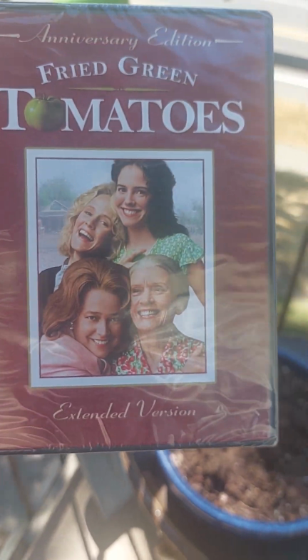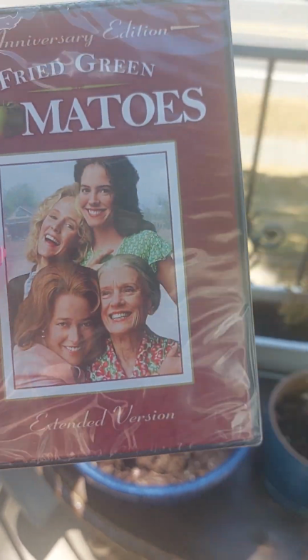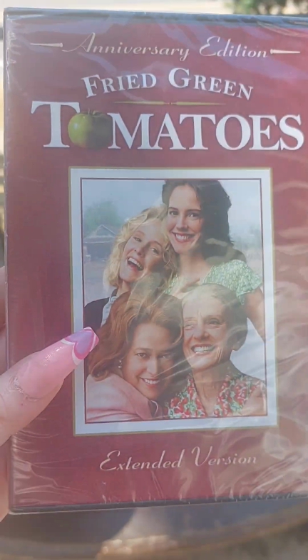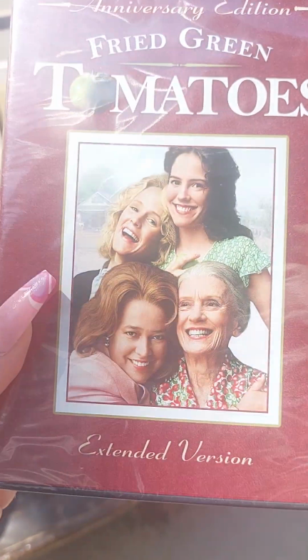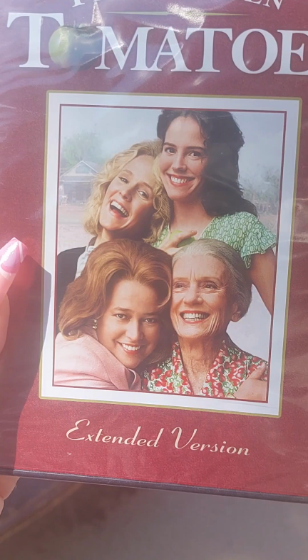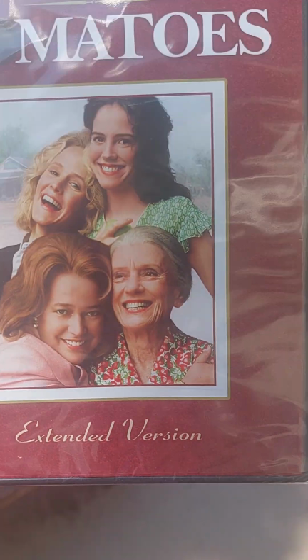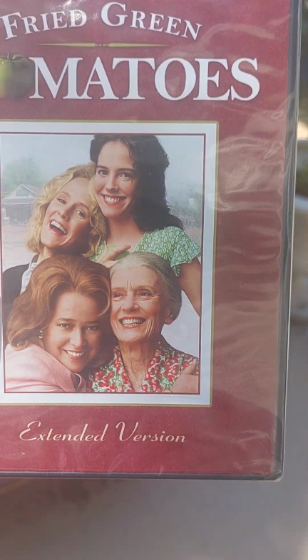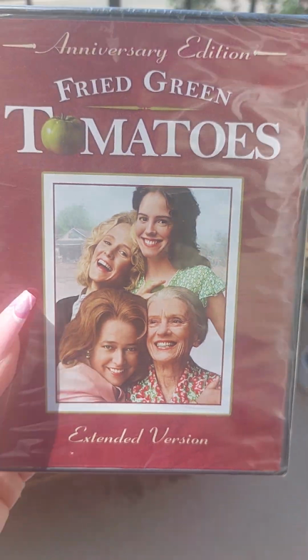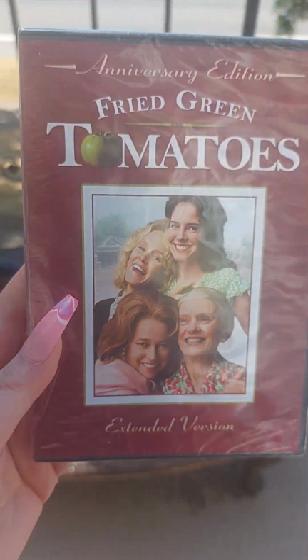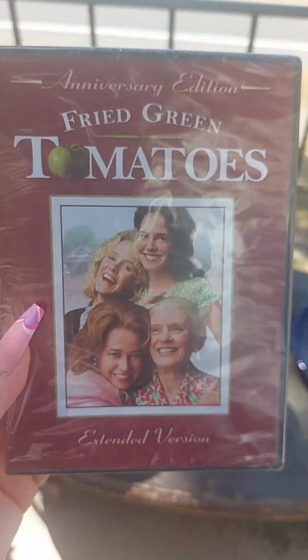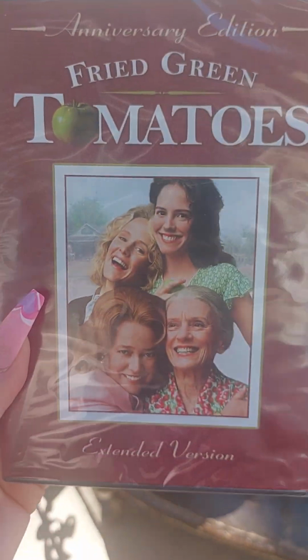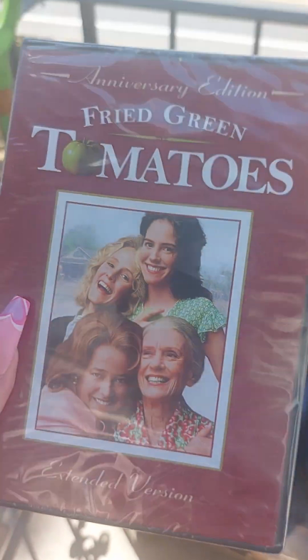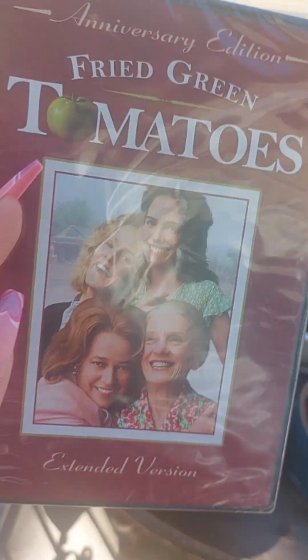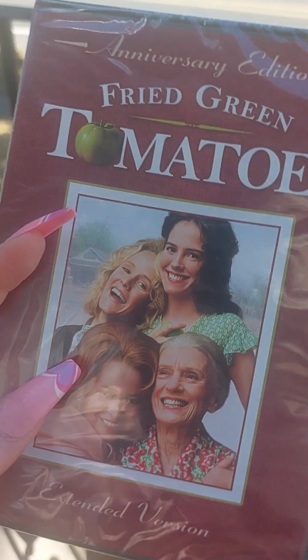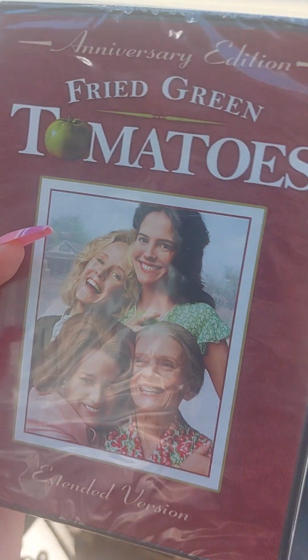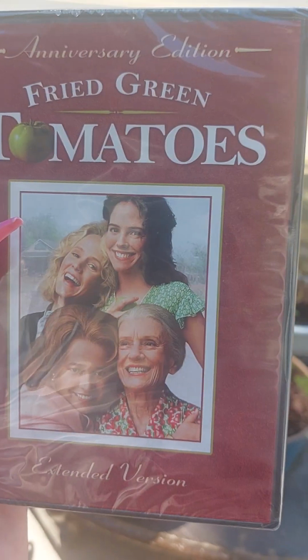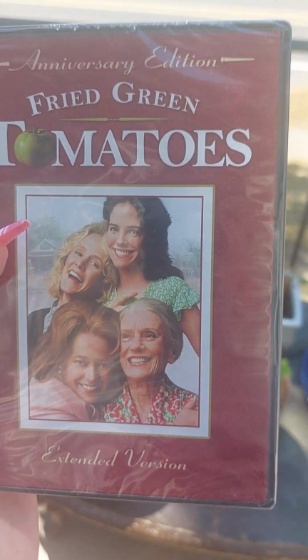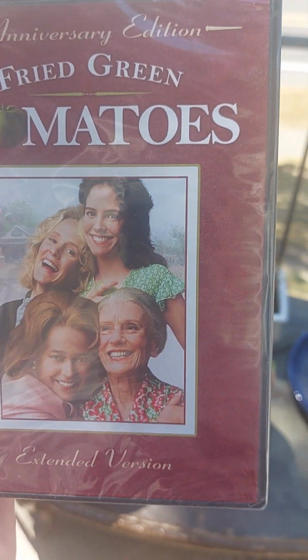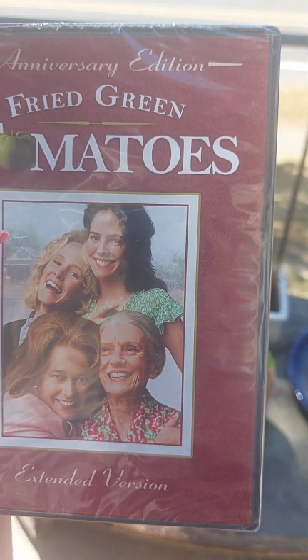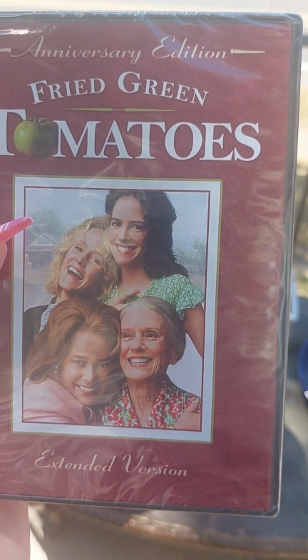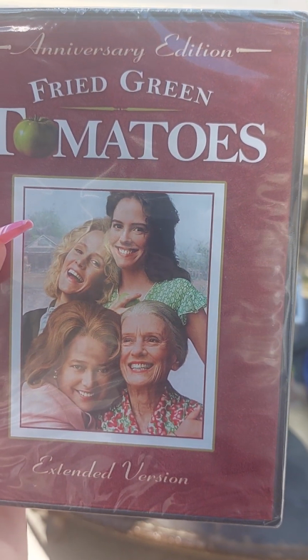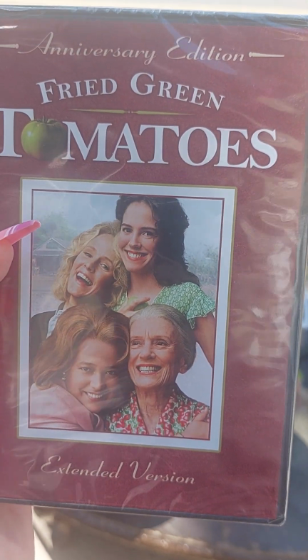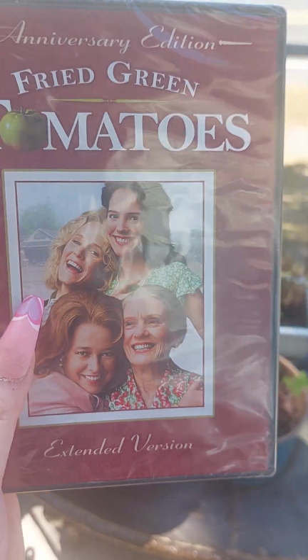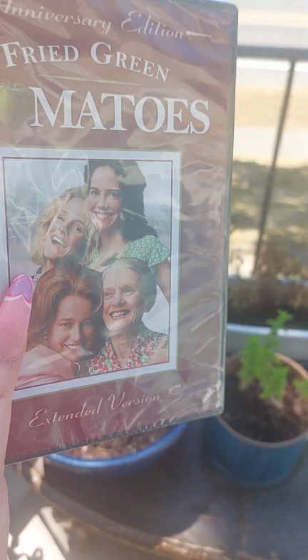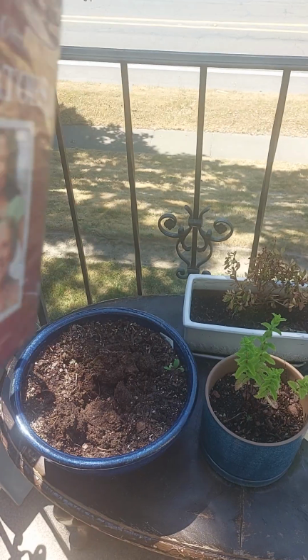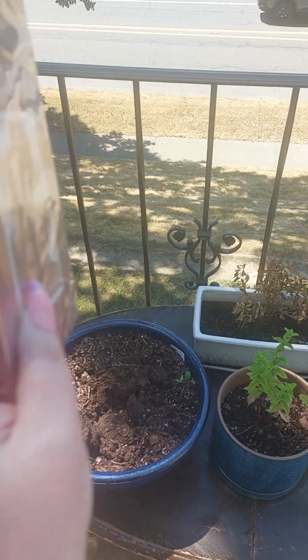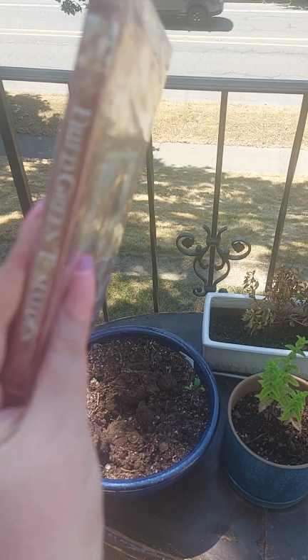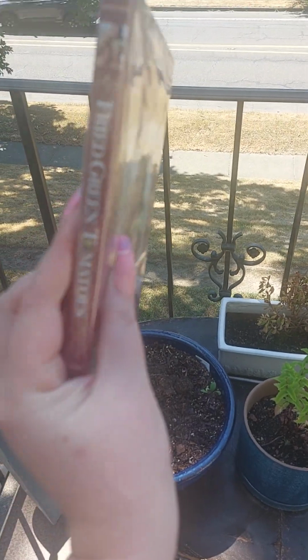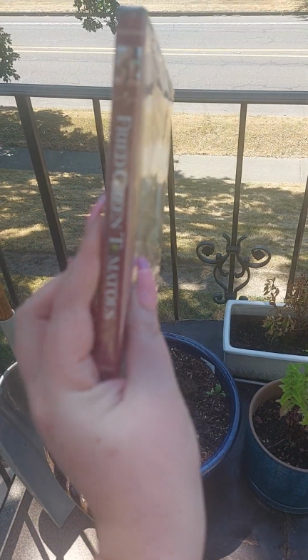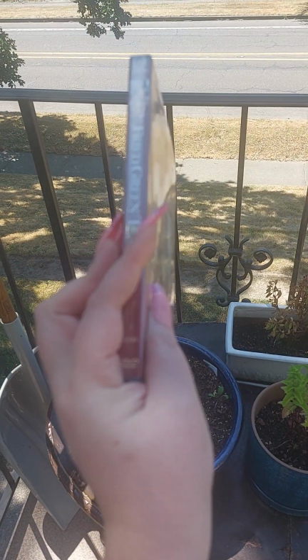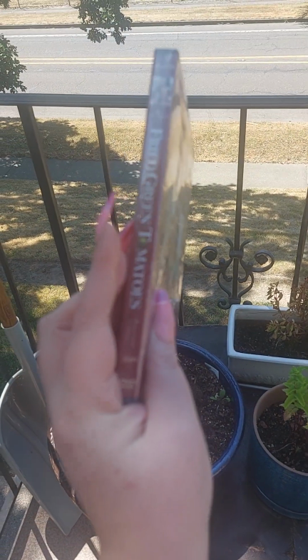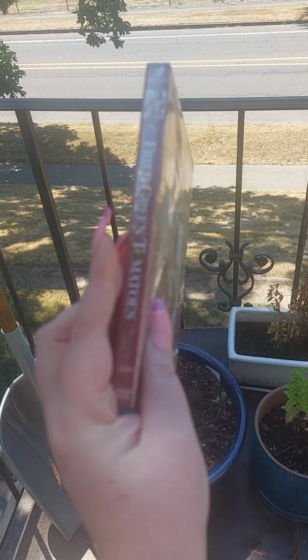If you happen to come upon it at Walmart, get it. It is an awesome movie and it is really, really good.